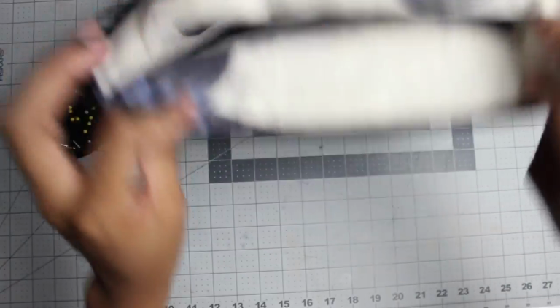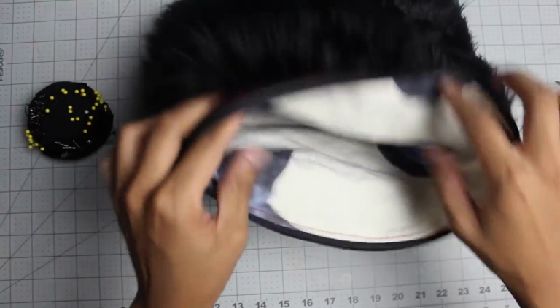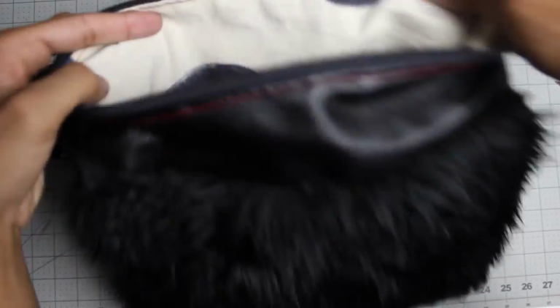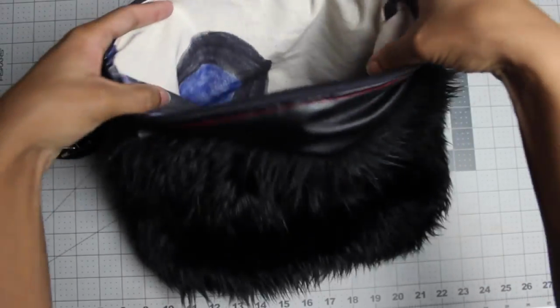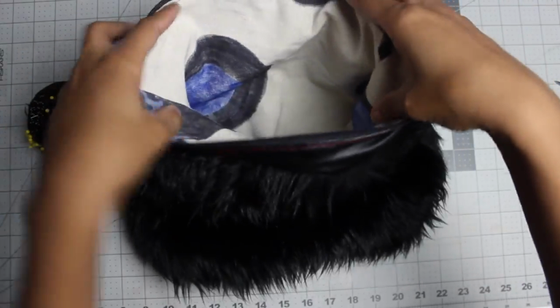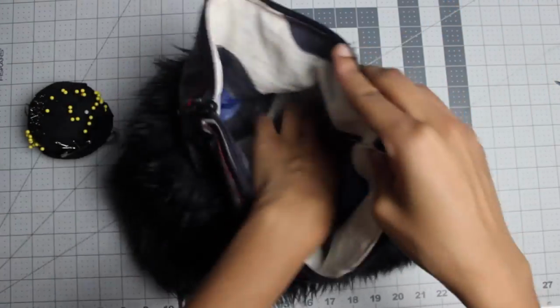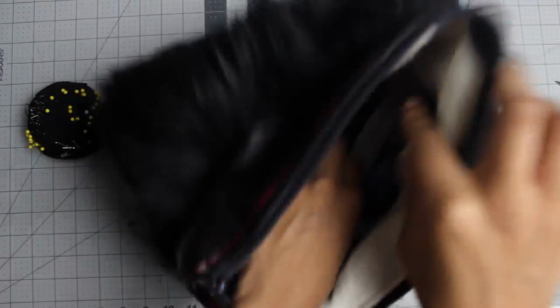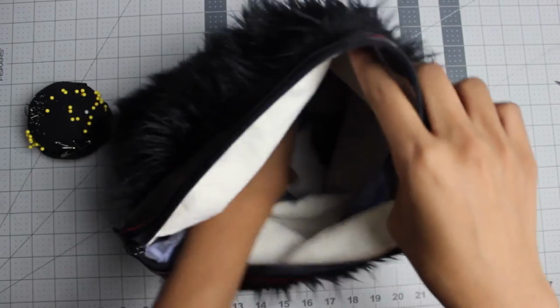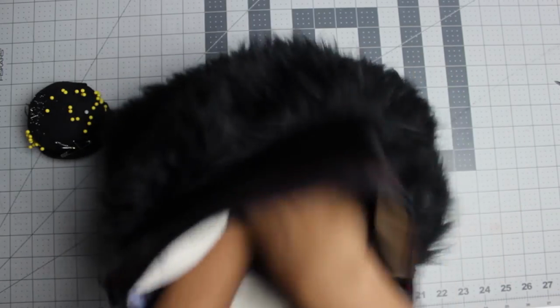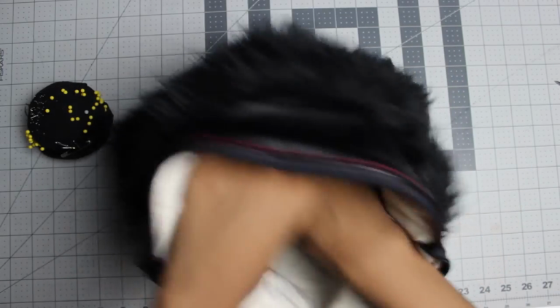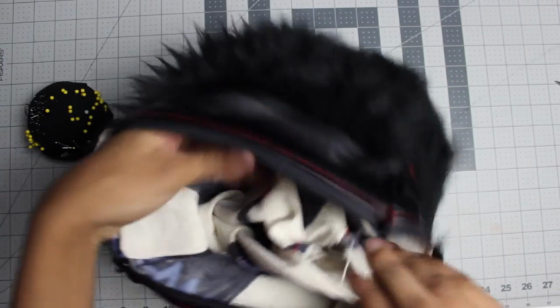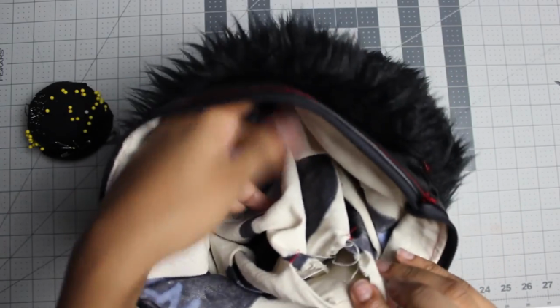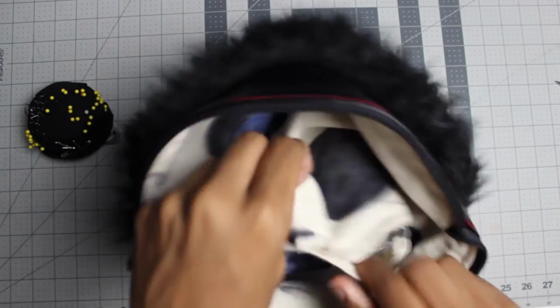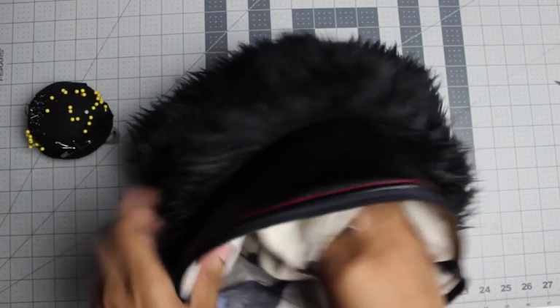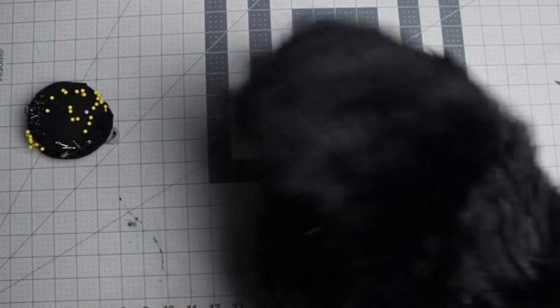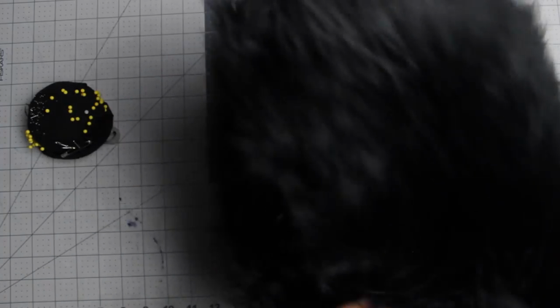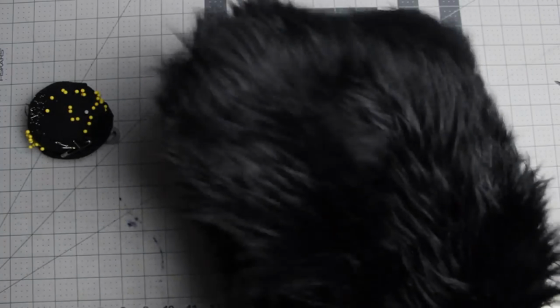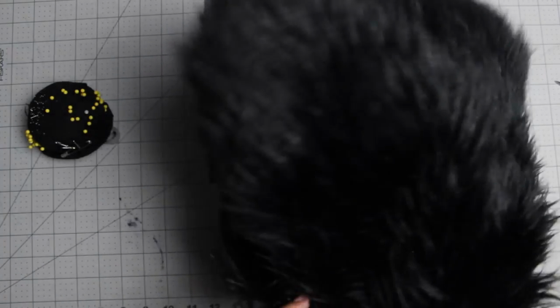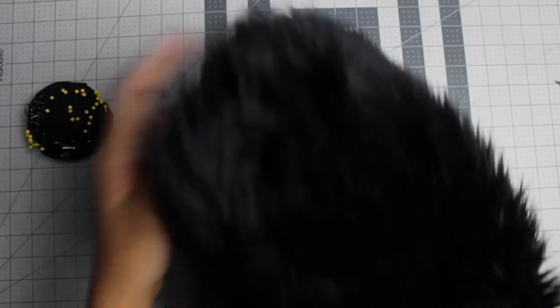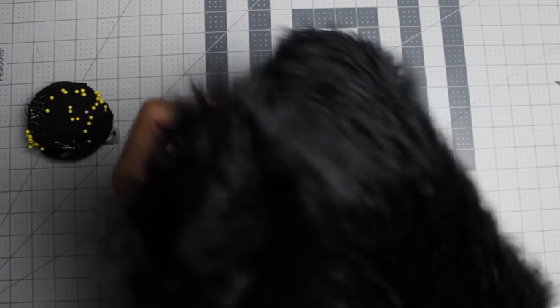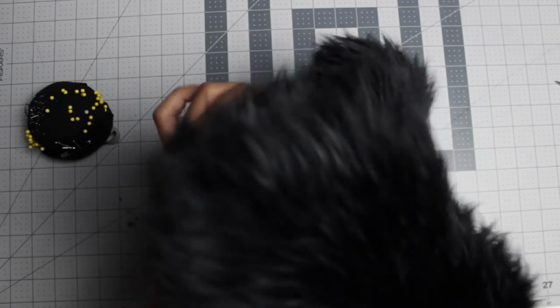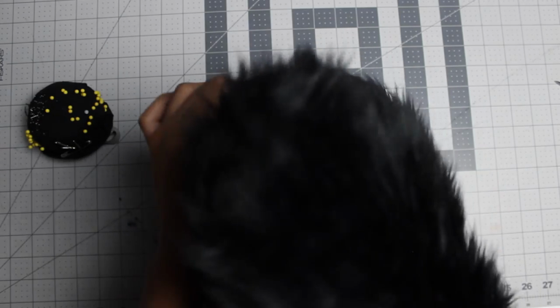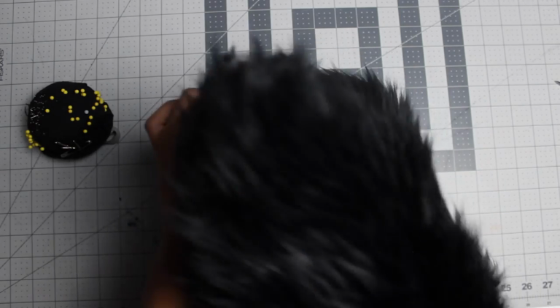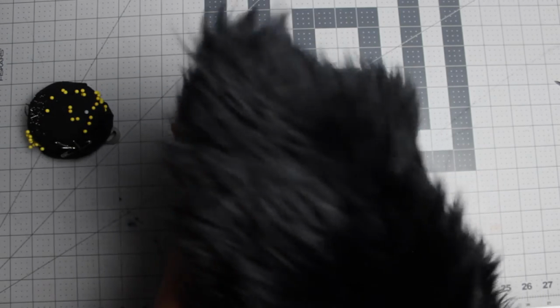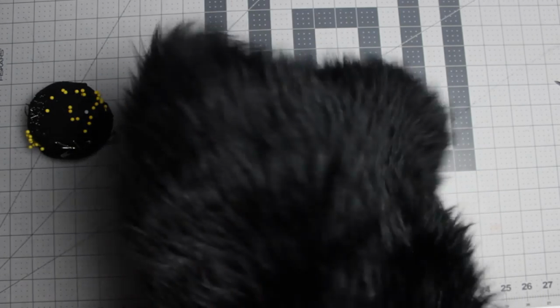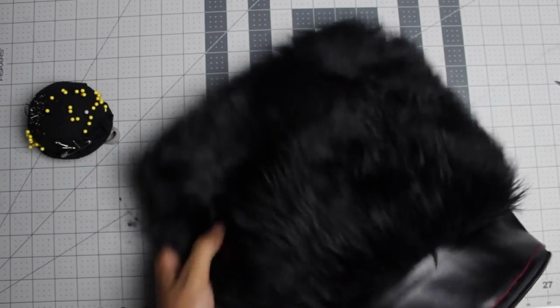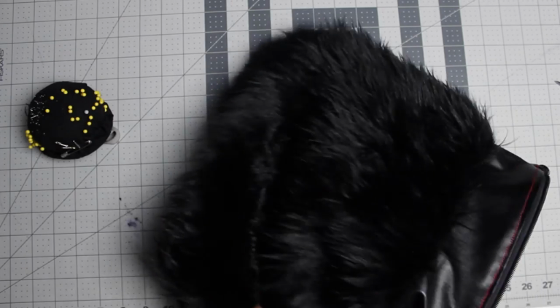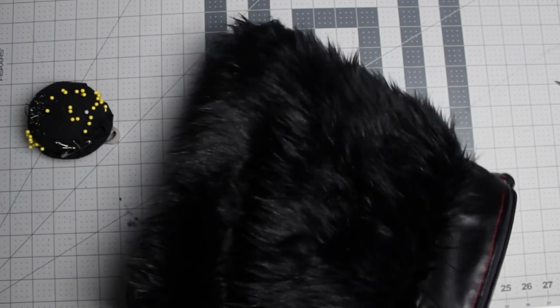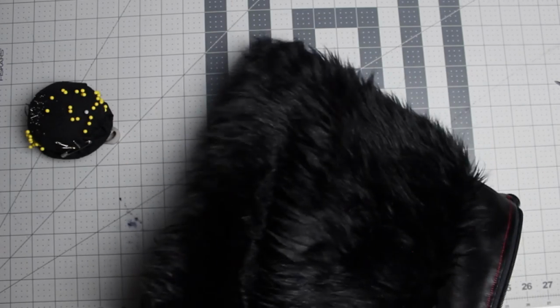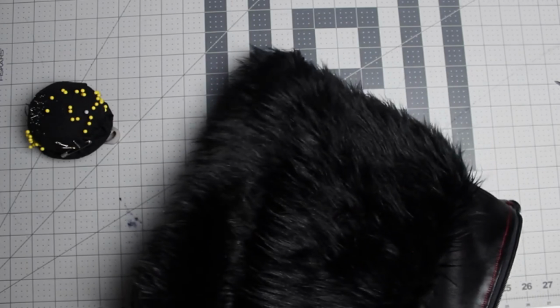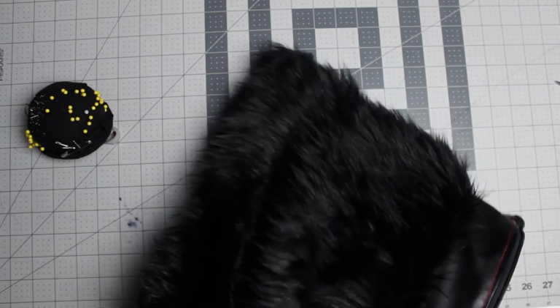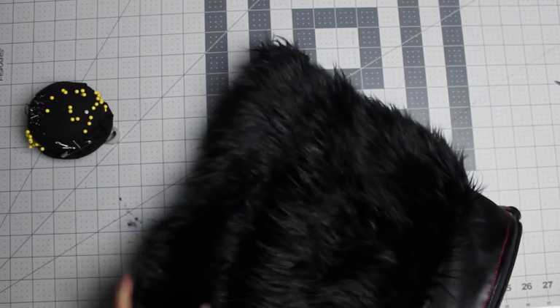Now we're almost there. You're going to go inside of your bag, feel for that hole you left in your lining, put your hand through, and start poking out the corners of your fur exterior so it's nice and crisp at the bottom — just poke out those corners.